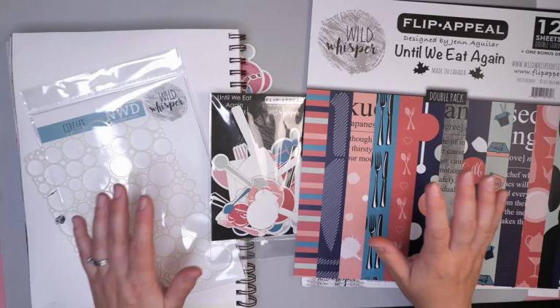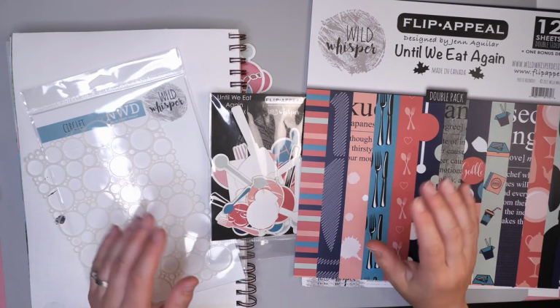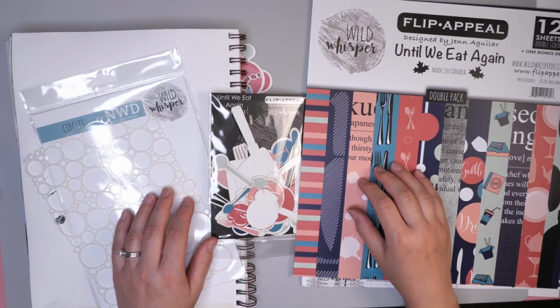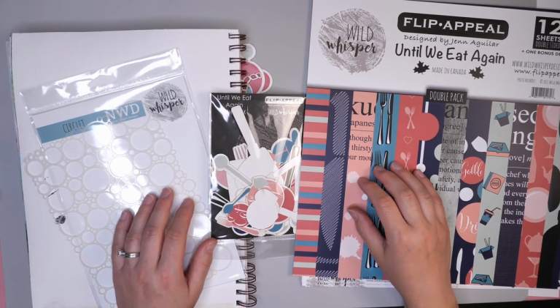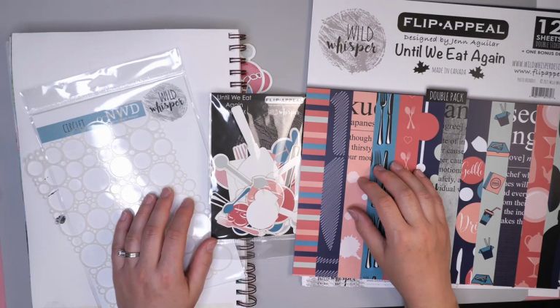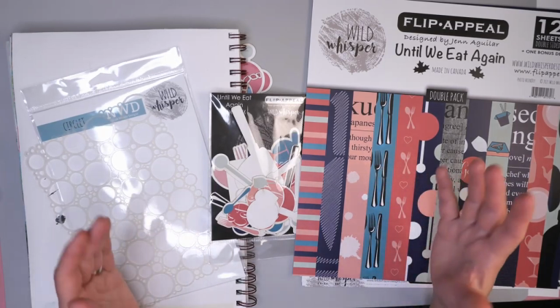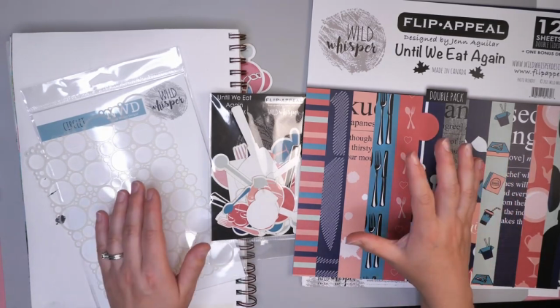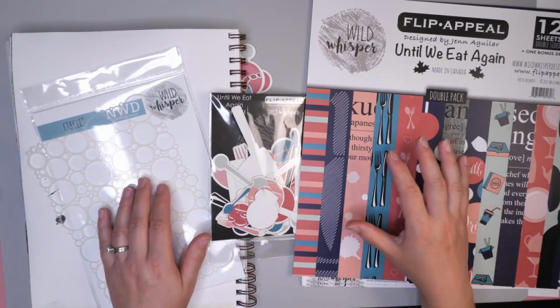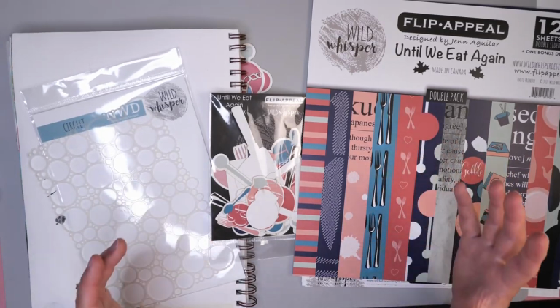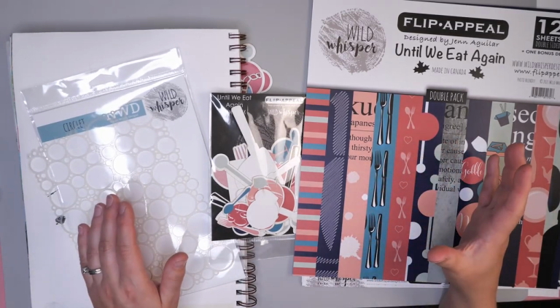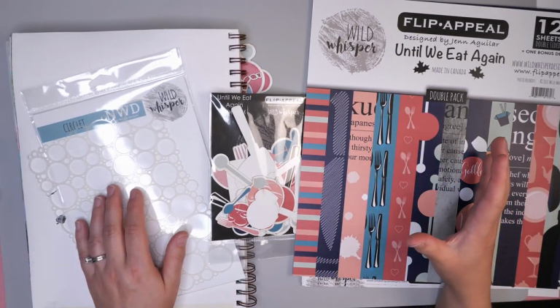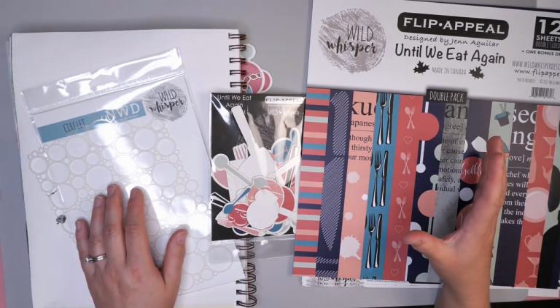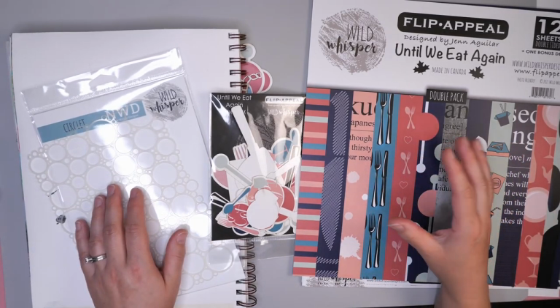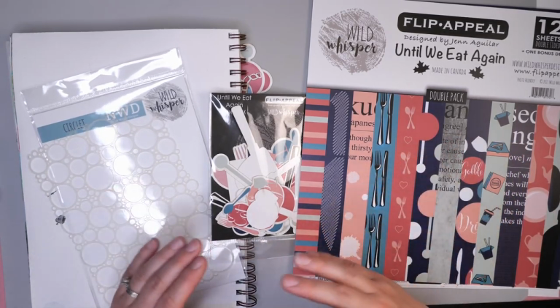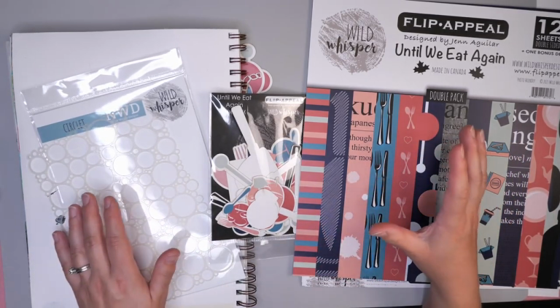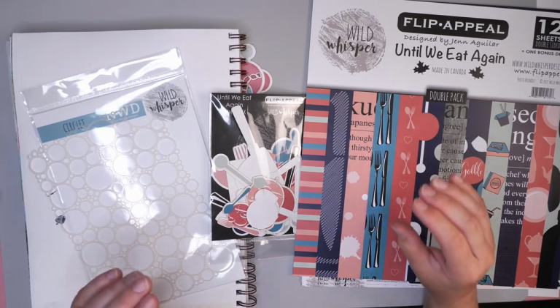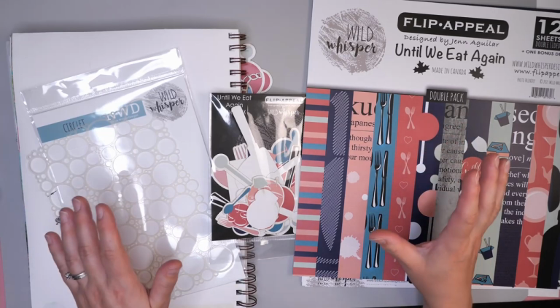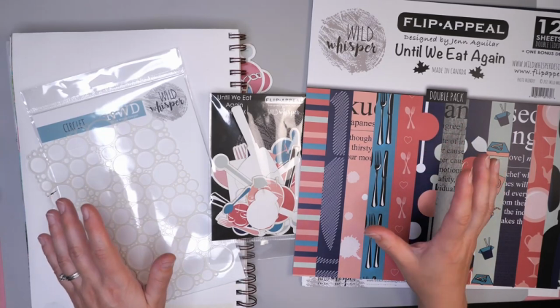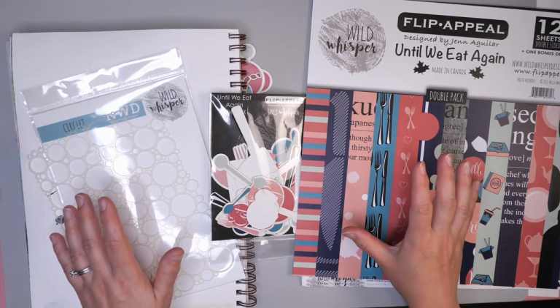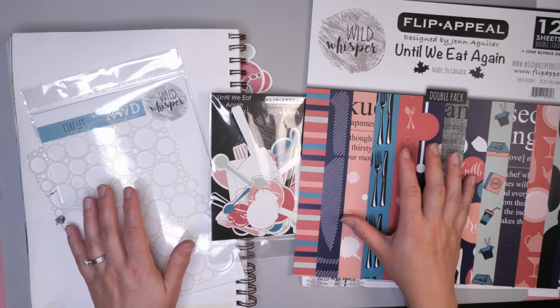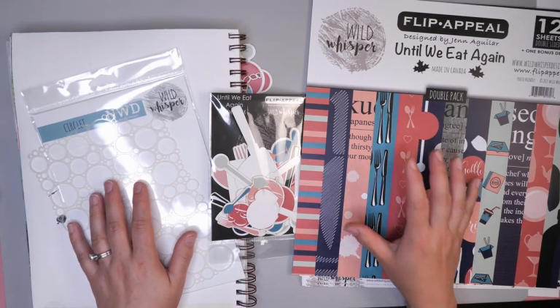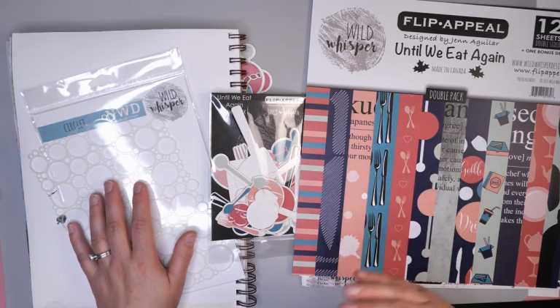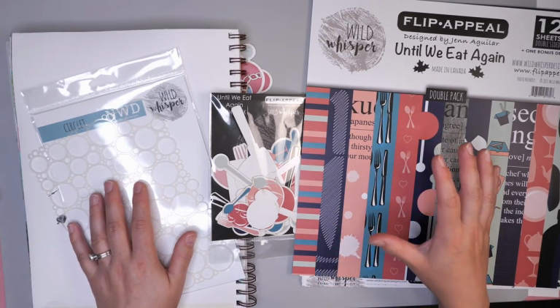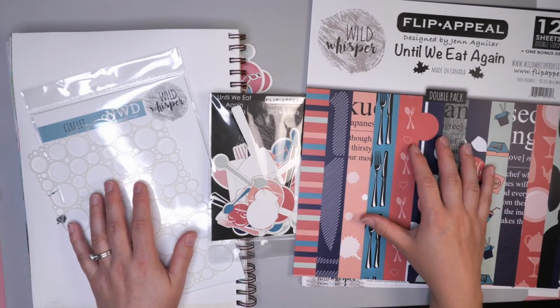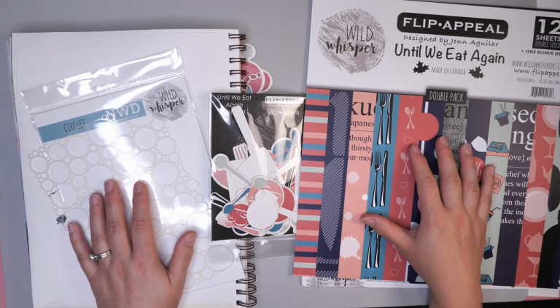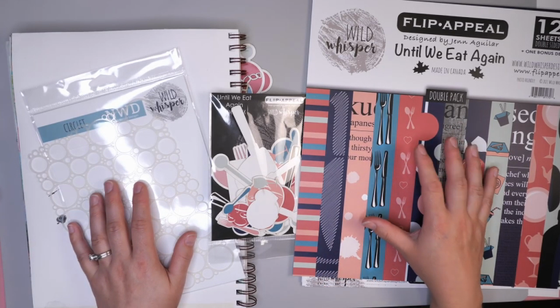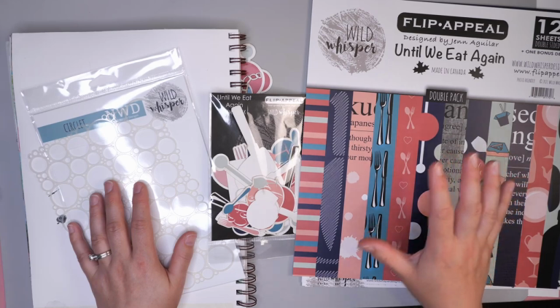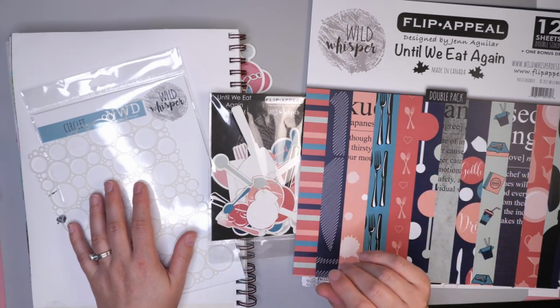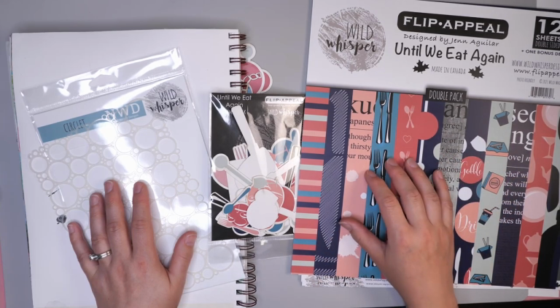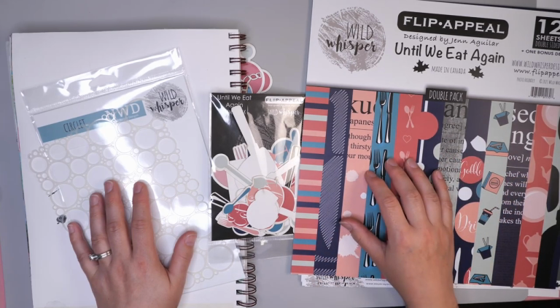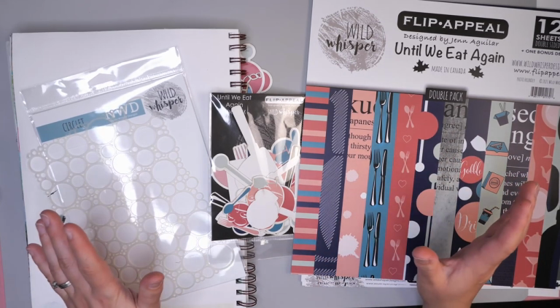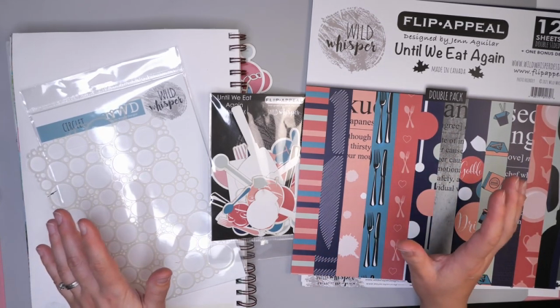Hello and welcome to Hopalong Studio. In today's video I wanted to show you how you can use just a few materials to create a really fun art journaling page. For the materials this week we're going to be using the Until We Eat Again collection from Wild Whisperer Designs.